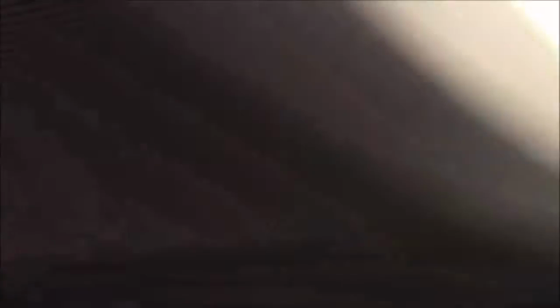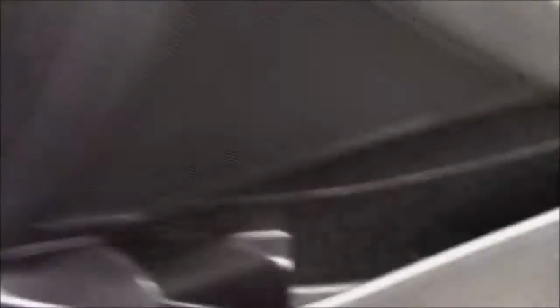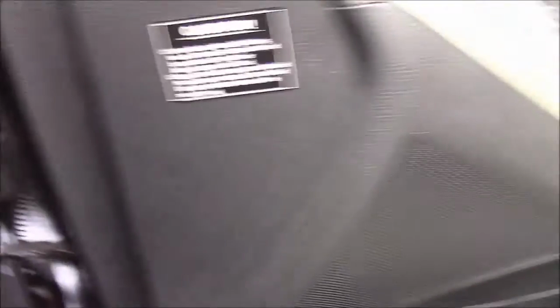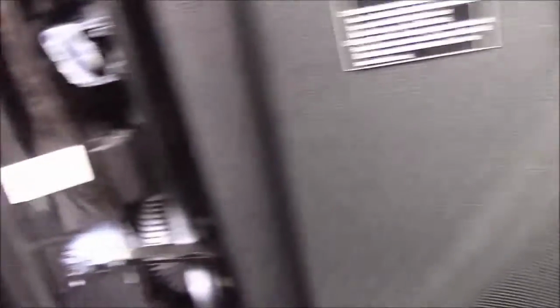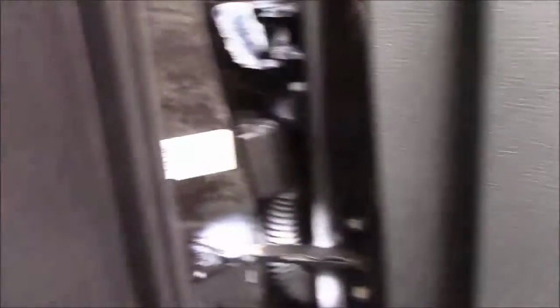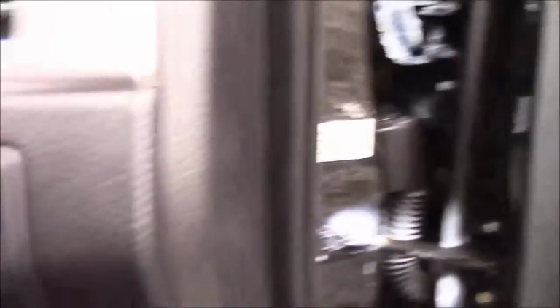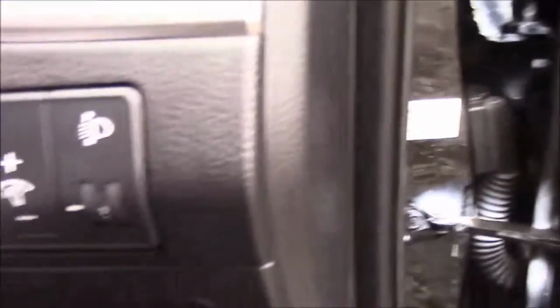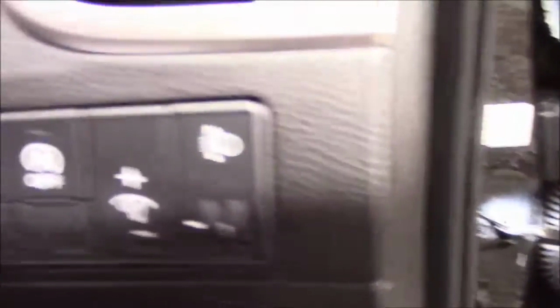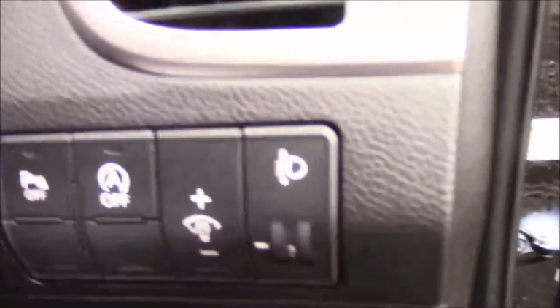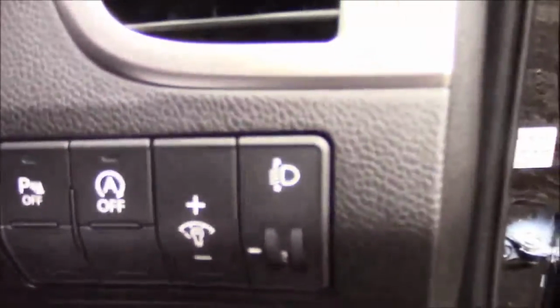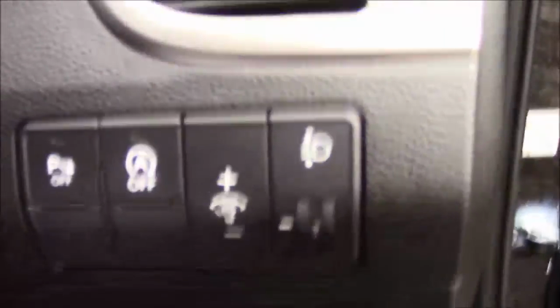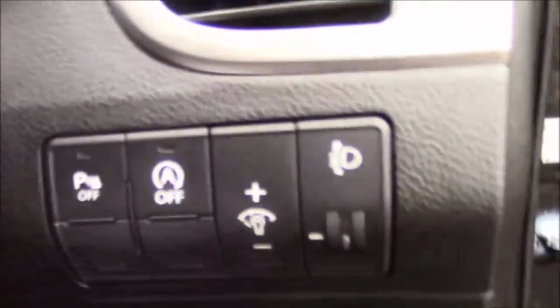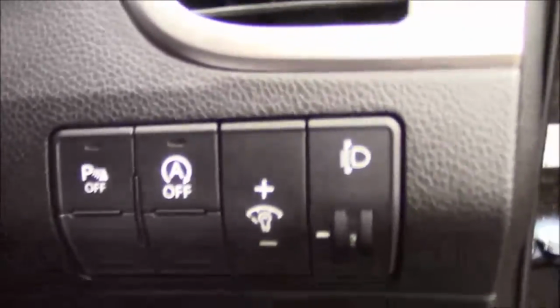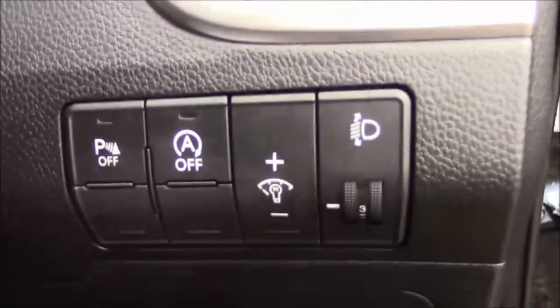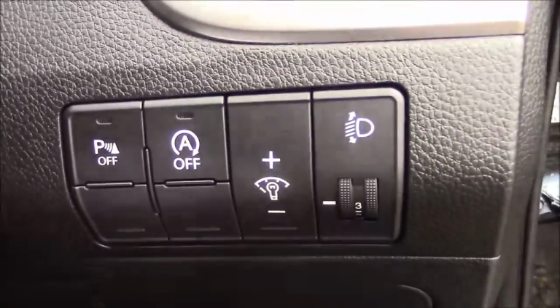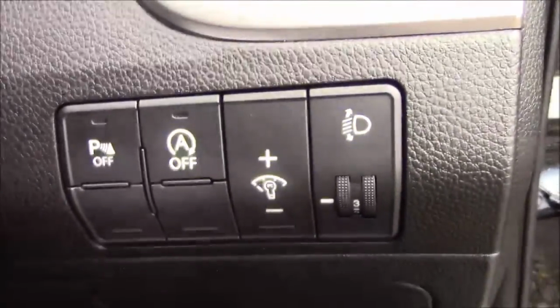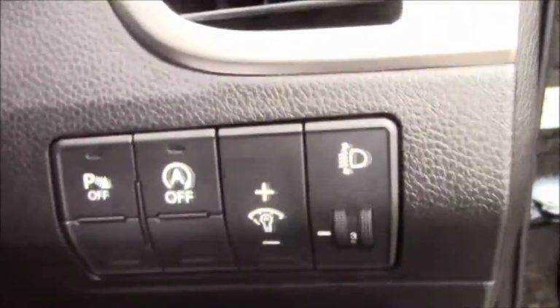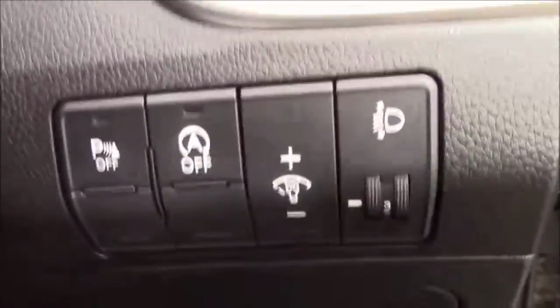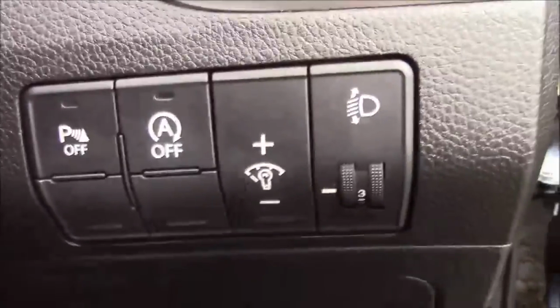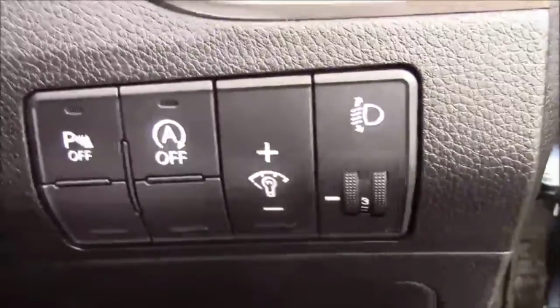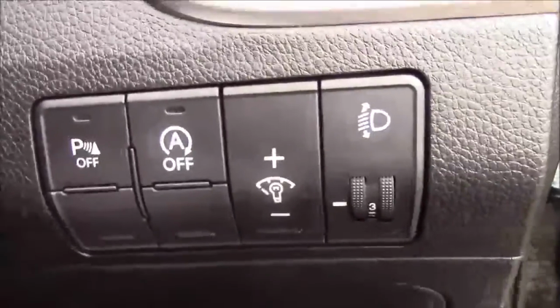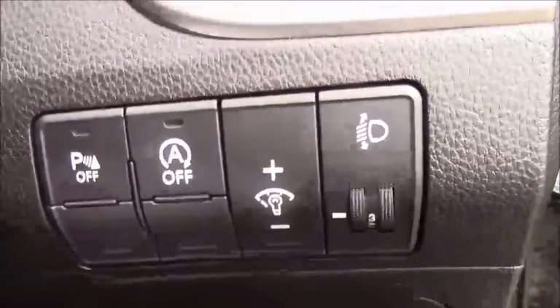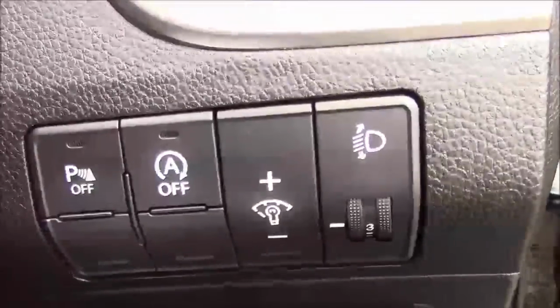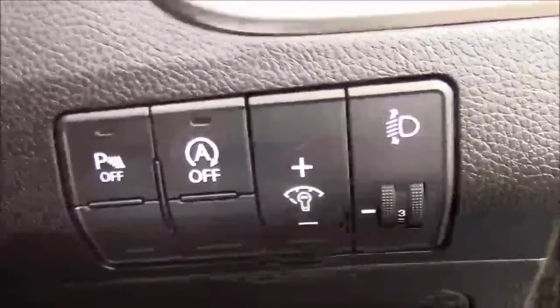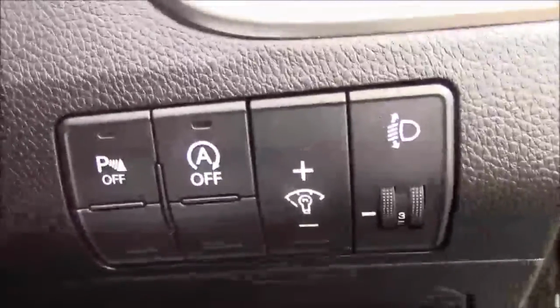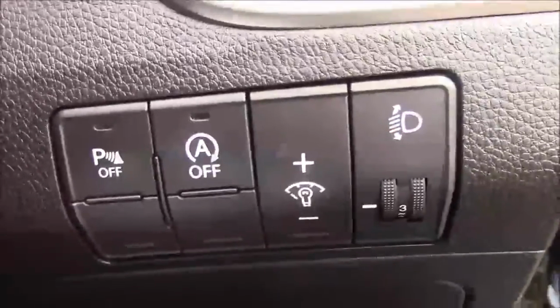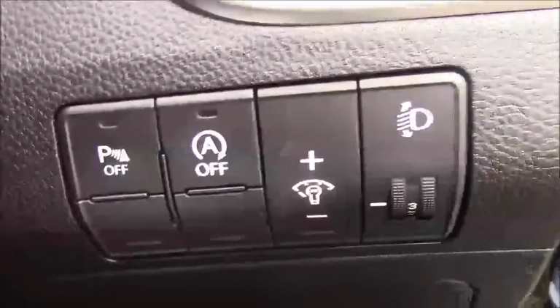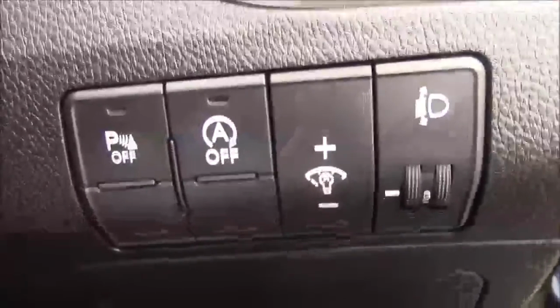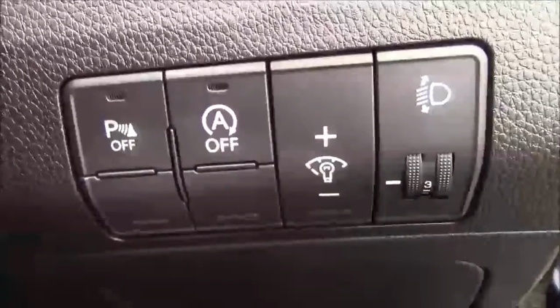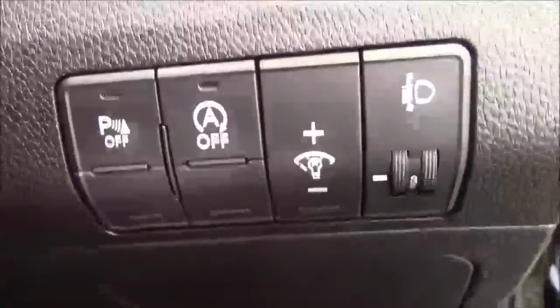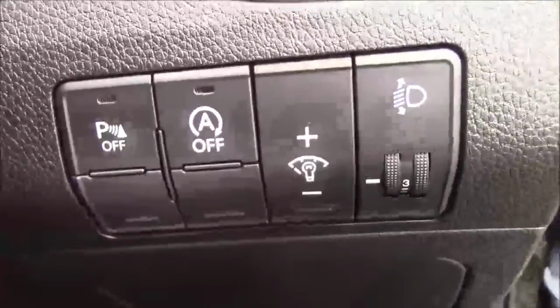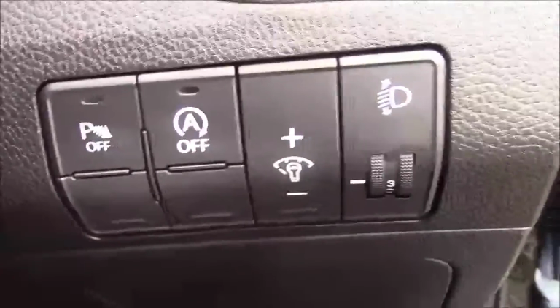Jumping inside the vehicle, to the right hand side of the steering wheel you'll find all your various lighting controls, along with your automatic start-stop technology. This allows the engine to switch off when idle, for example when you're stuck at traffic lights, and simply re-engages once the clutch is depressed.